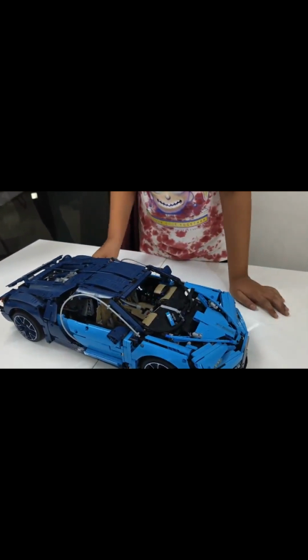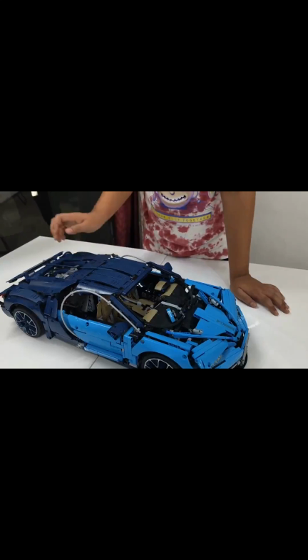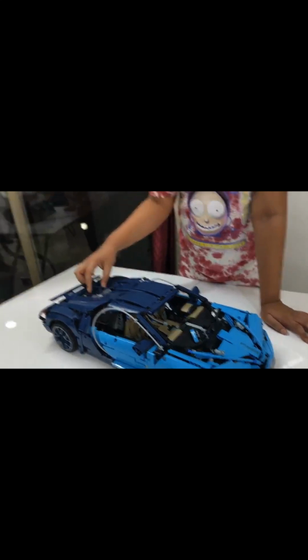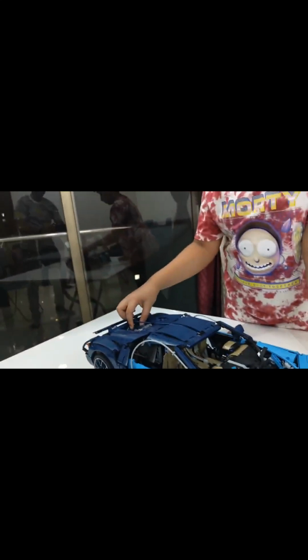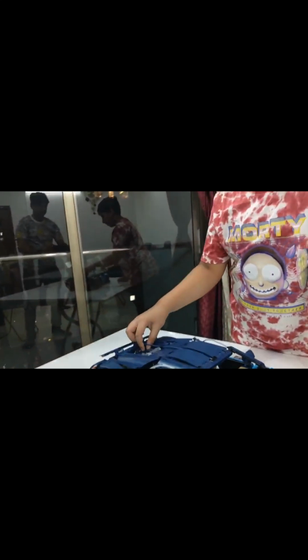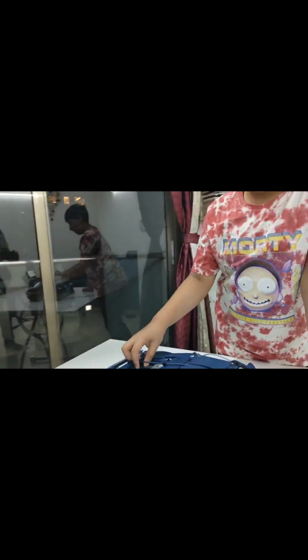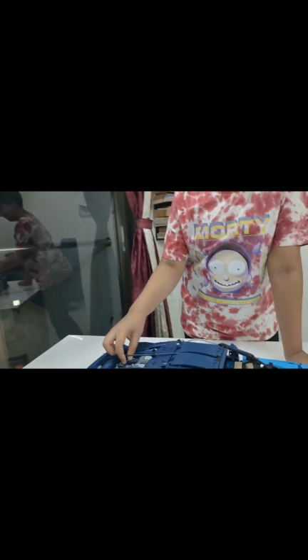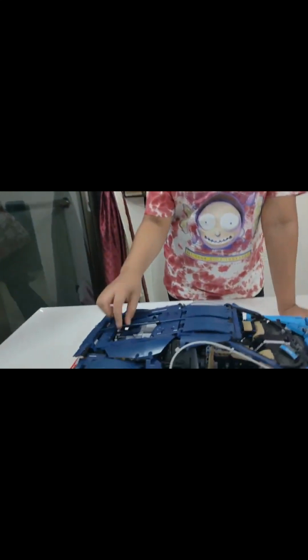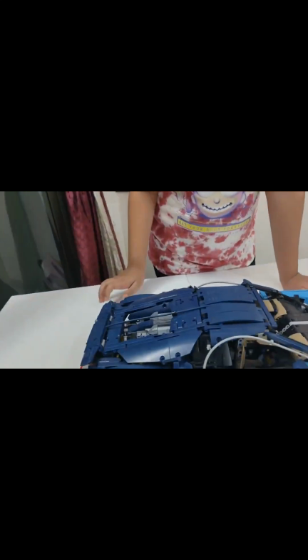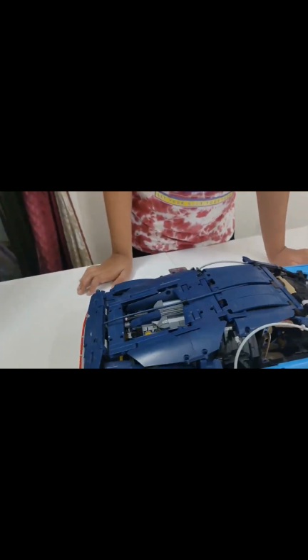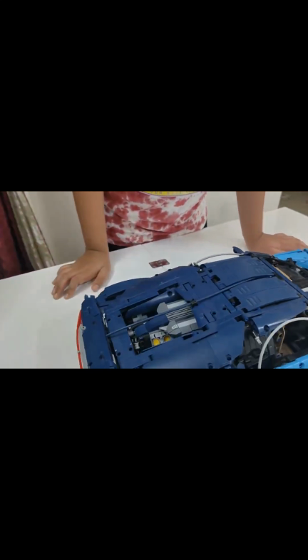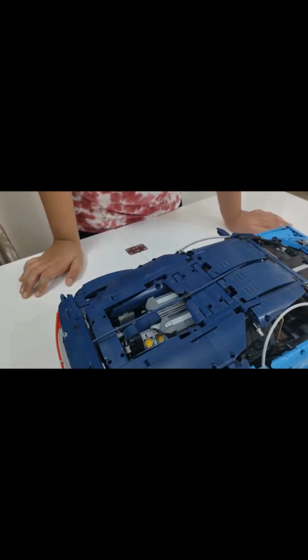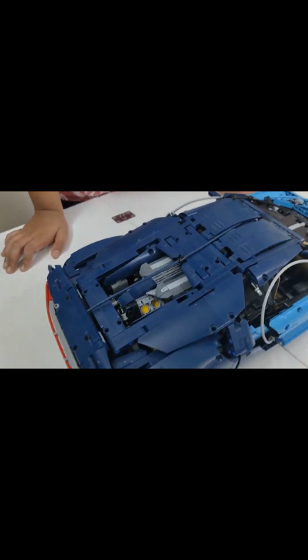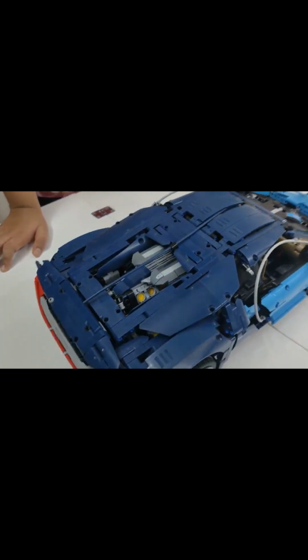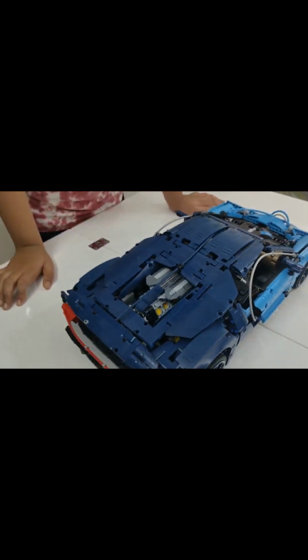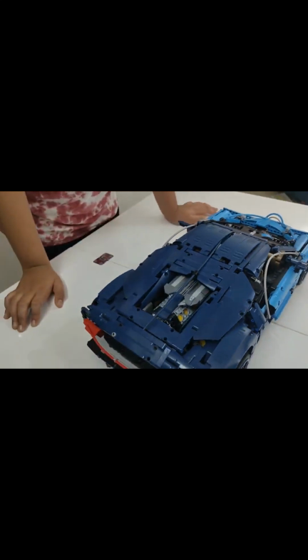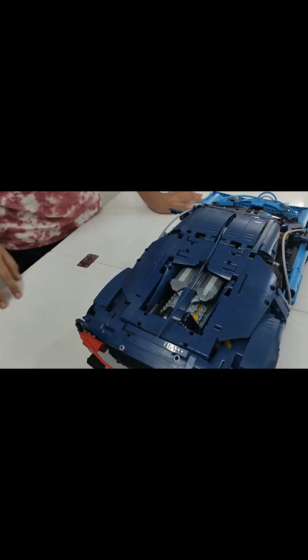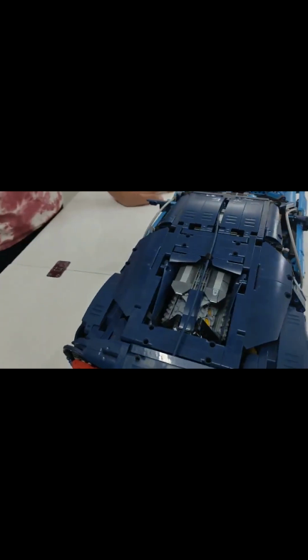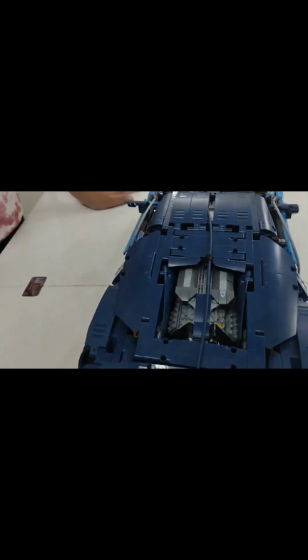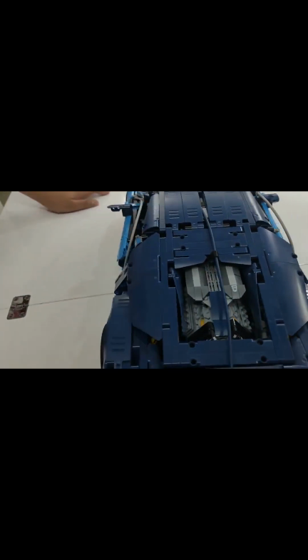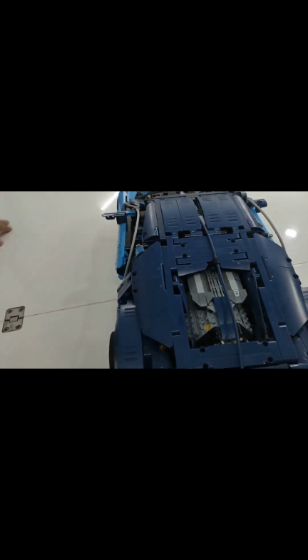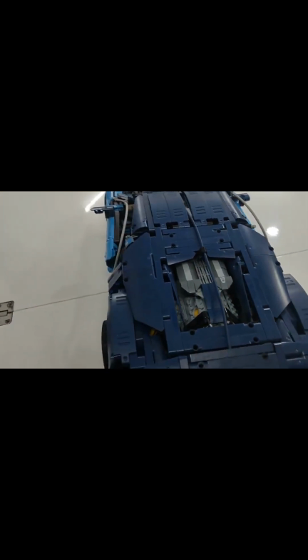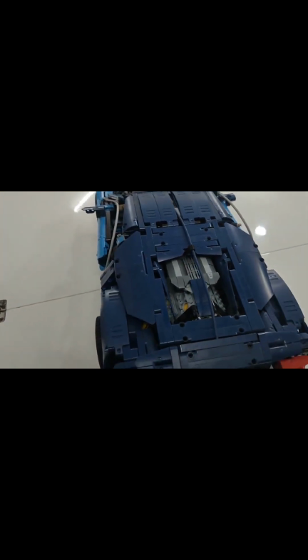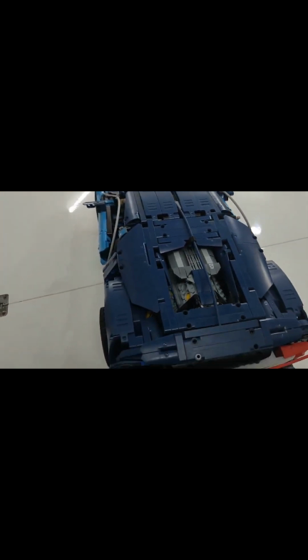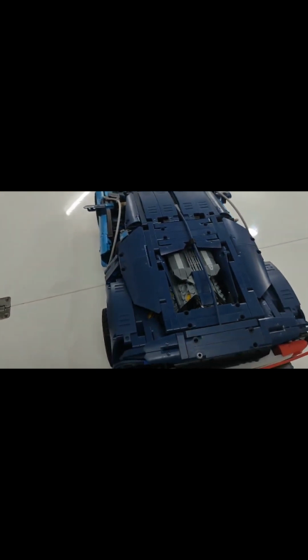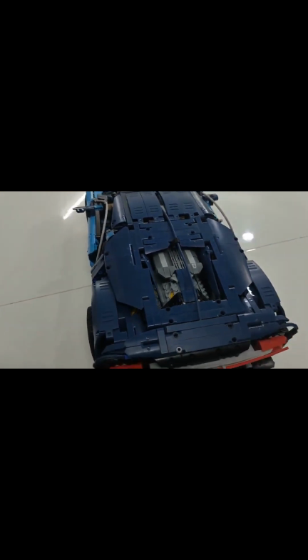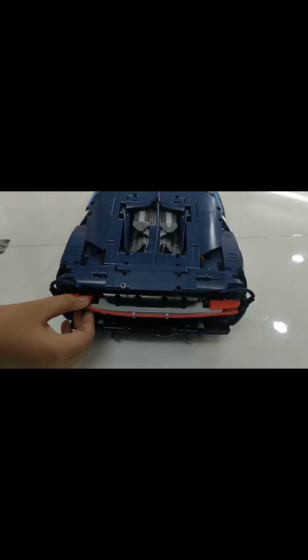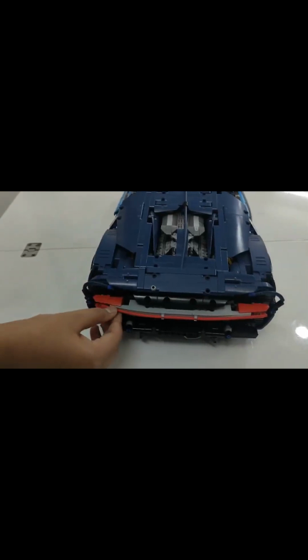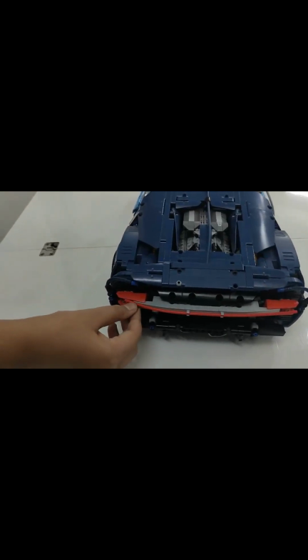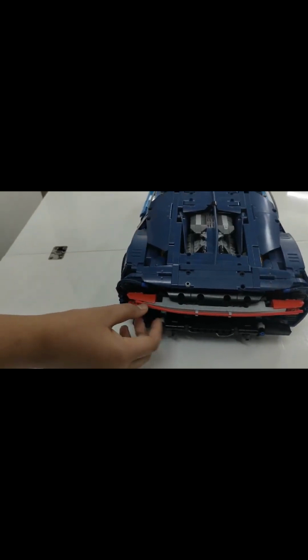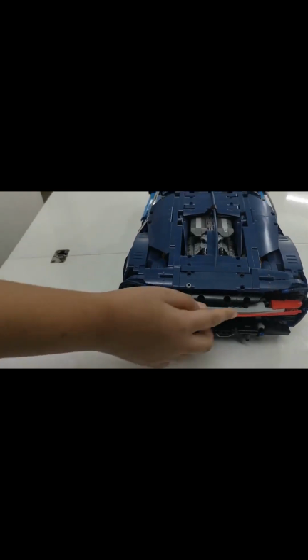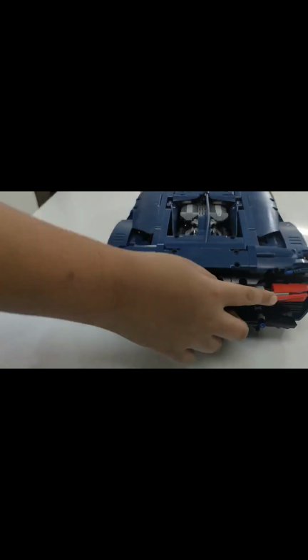And this is the engine of the car — the engine of the car was lovely. I had seen that beautifully done. Yeah, those are the headlamps.